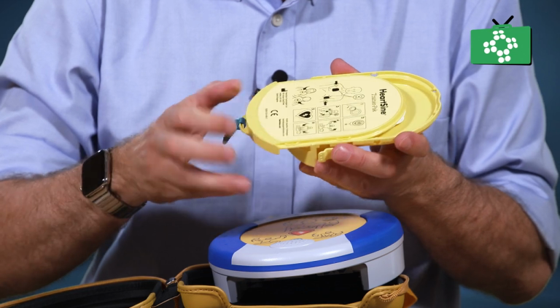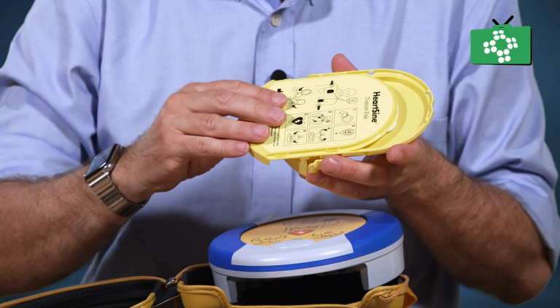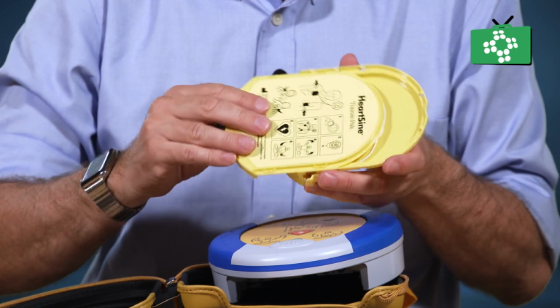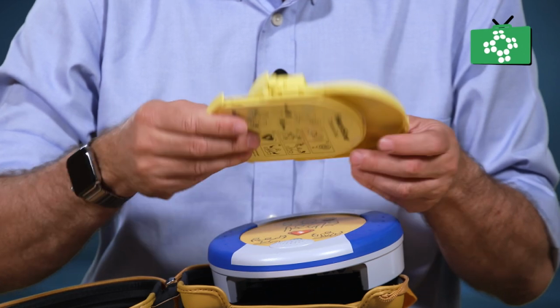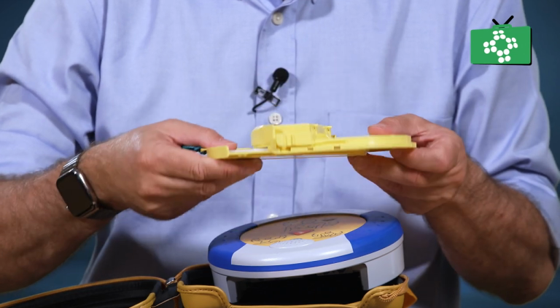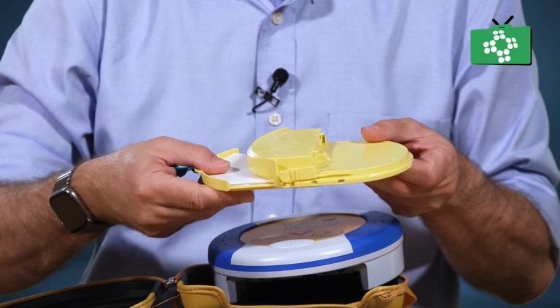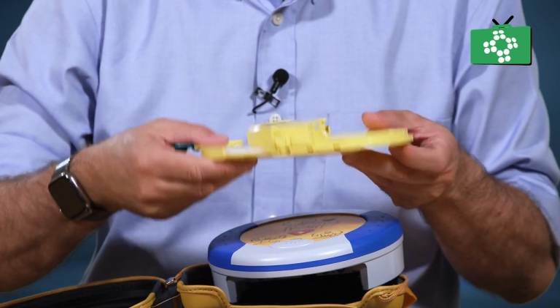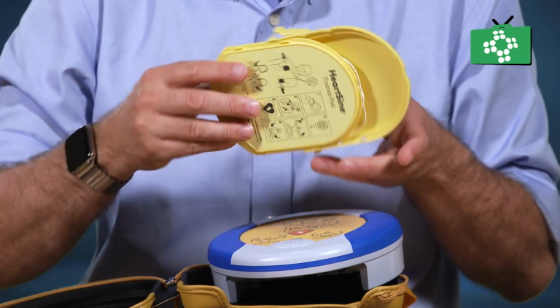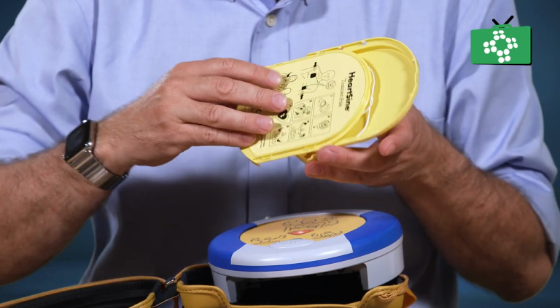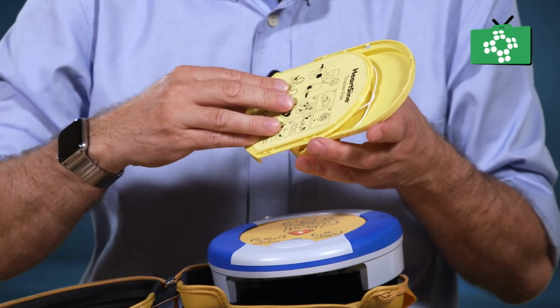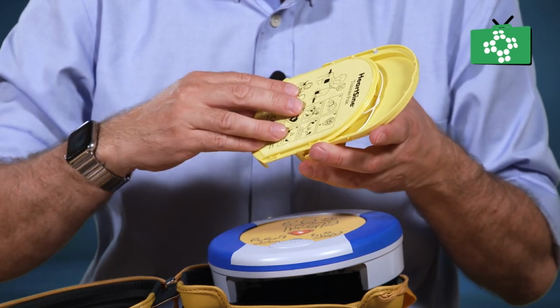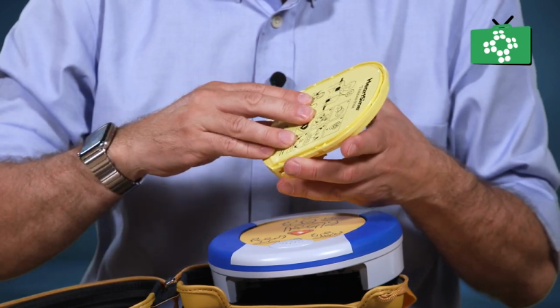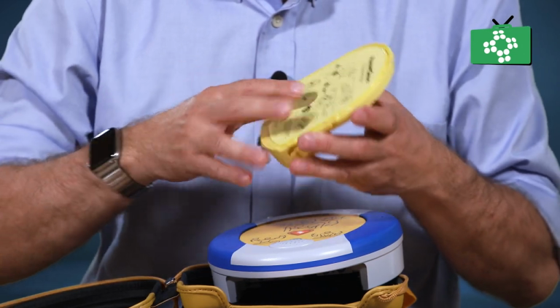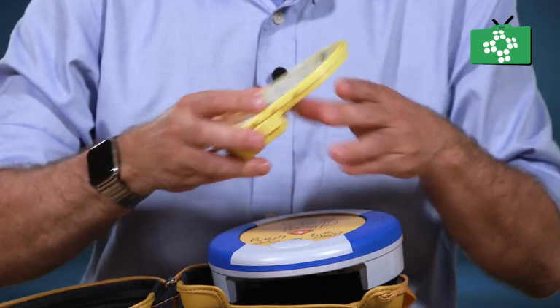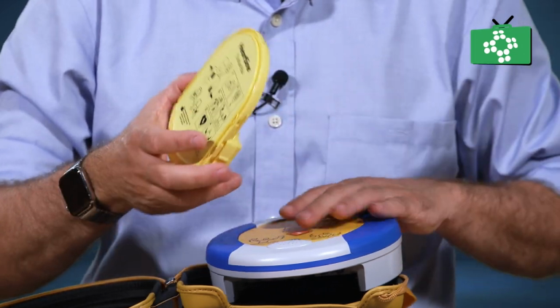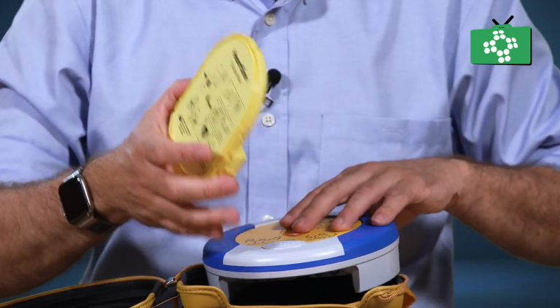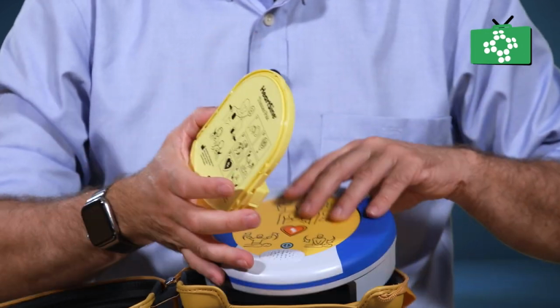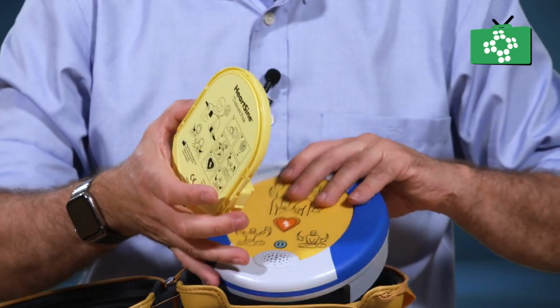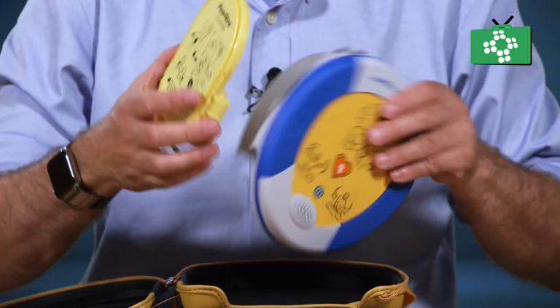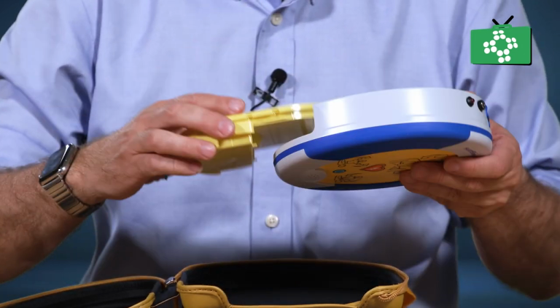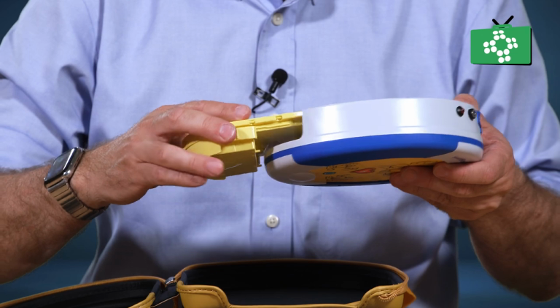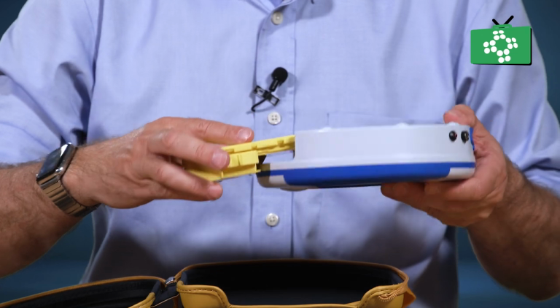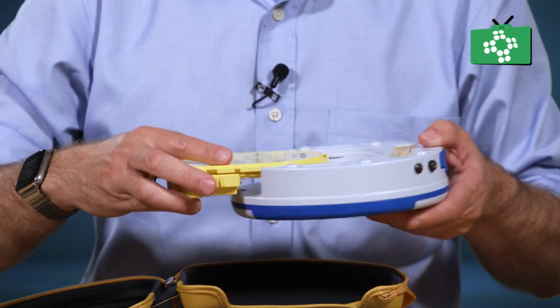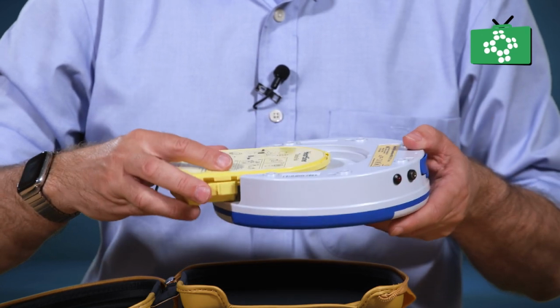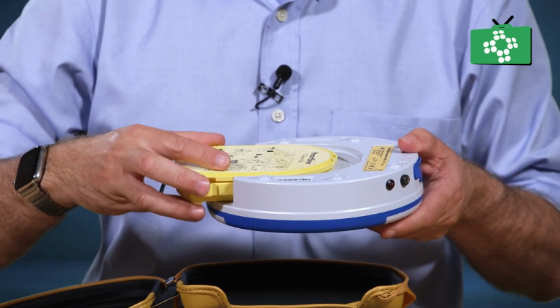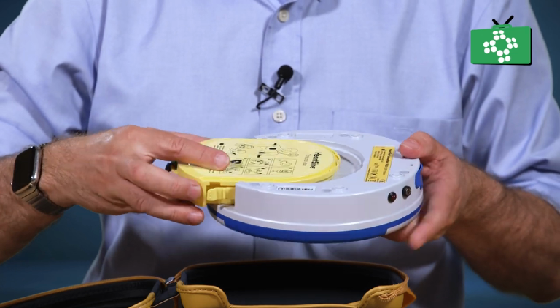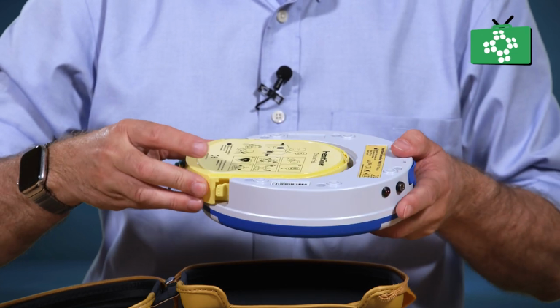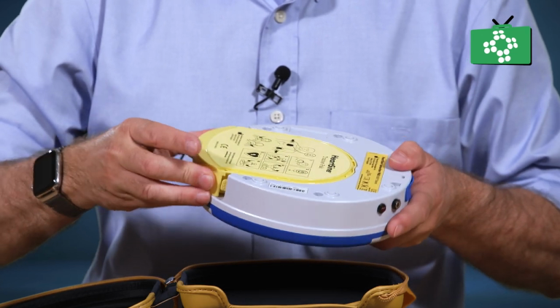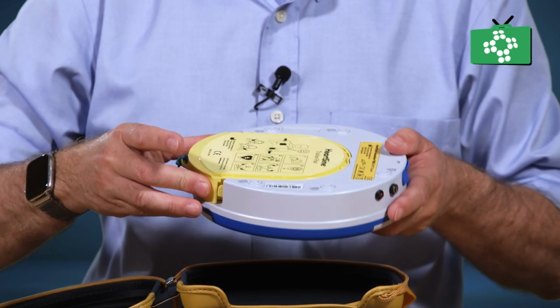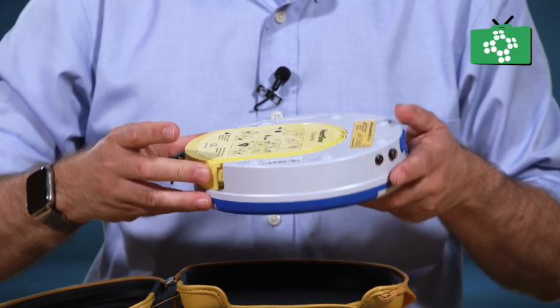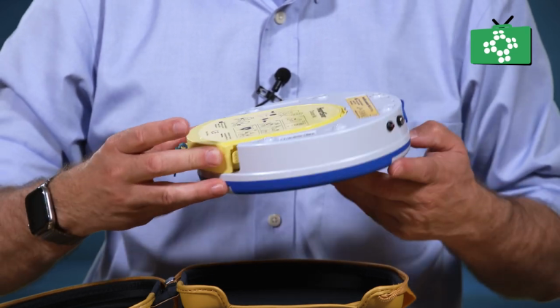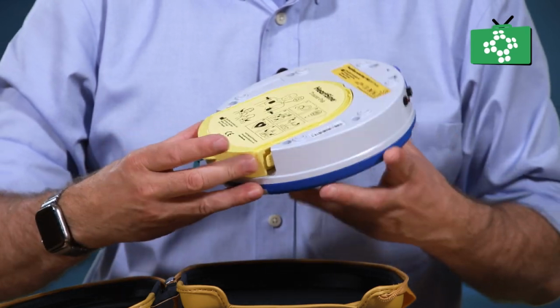Check the expiry dates and check the battery expiry dates. Look at the unit itself and make sure there are no signs of damage.